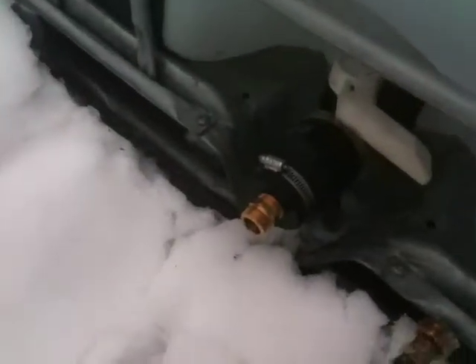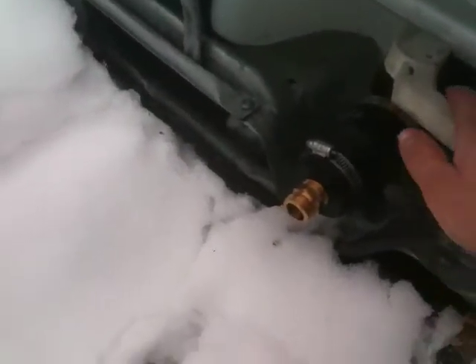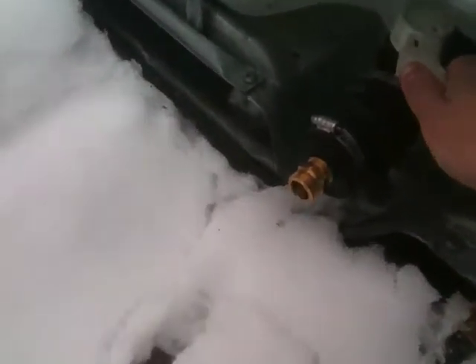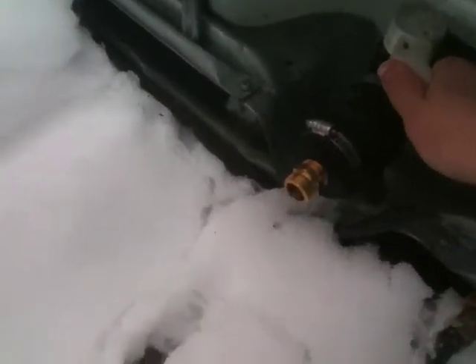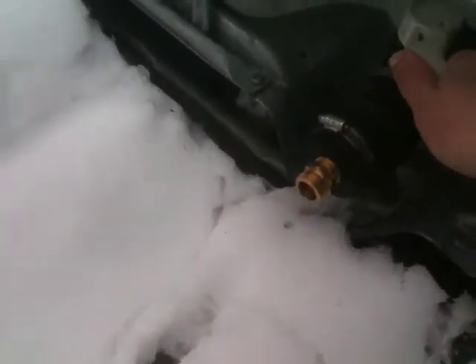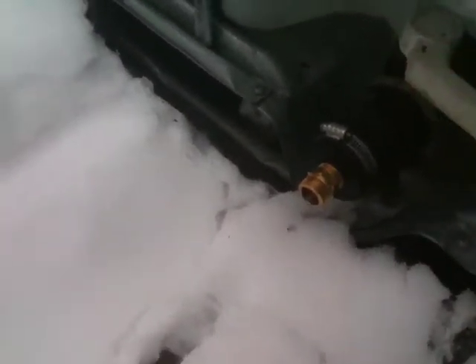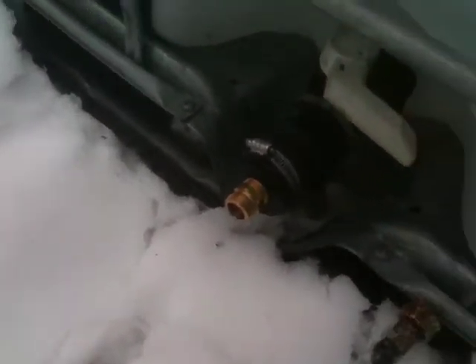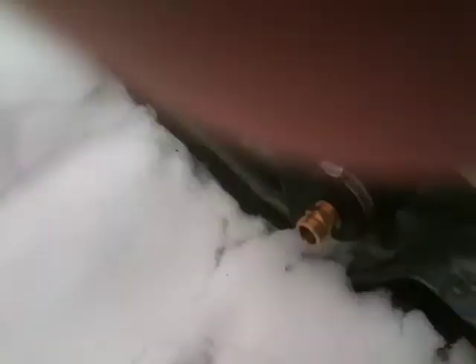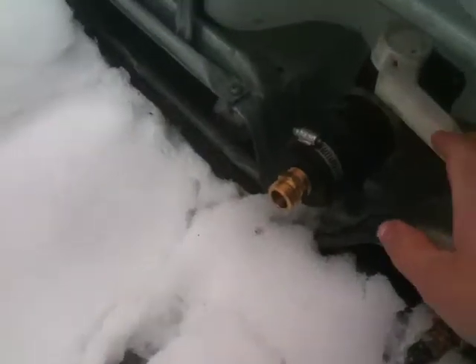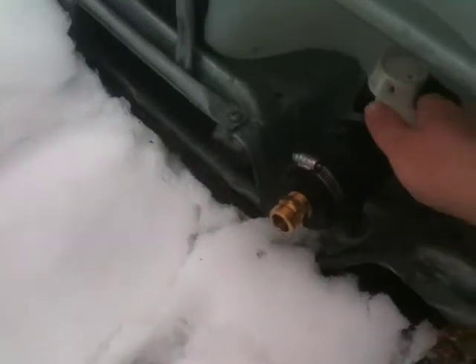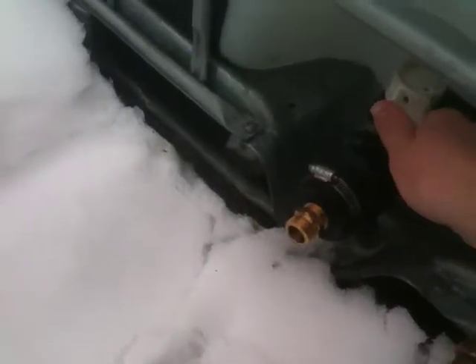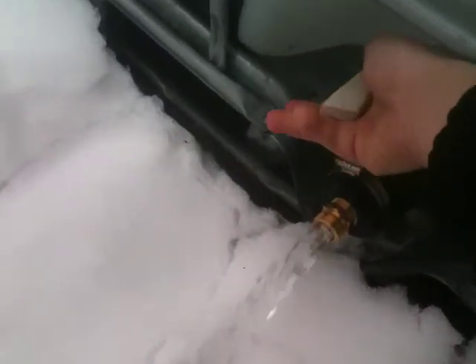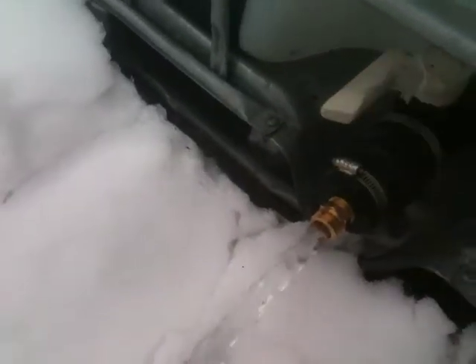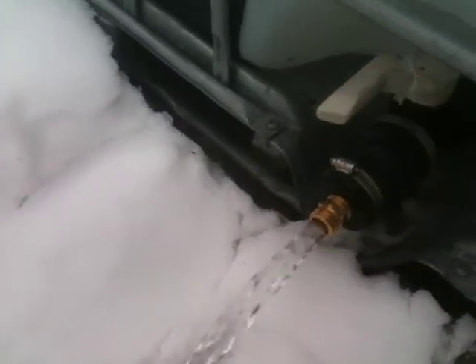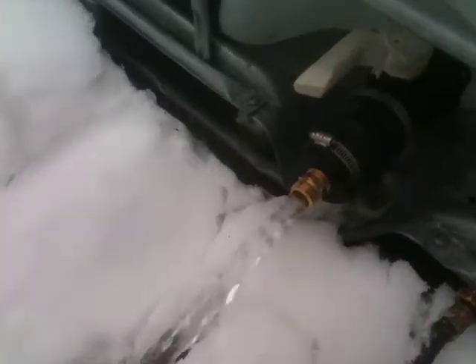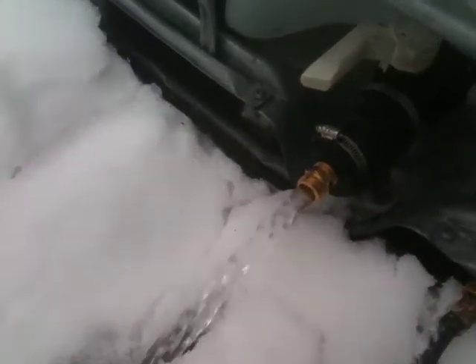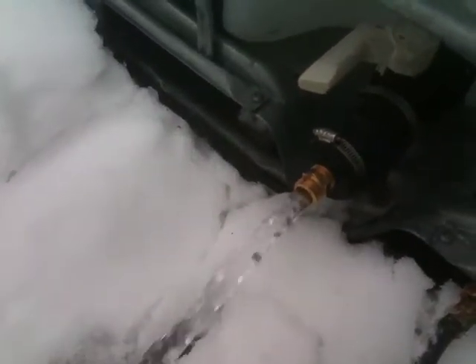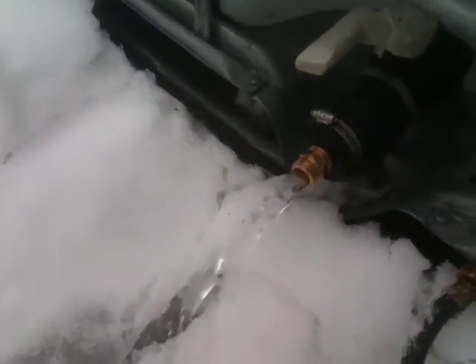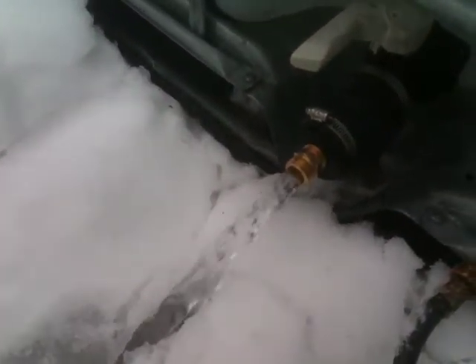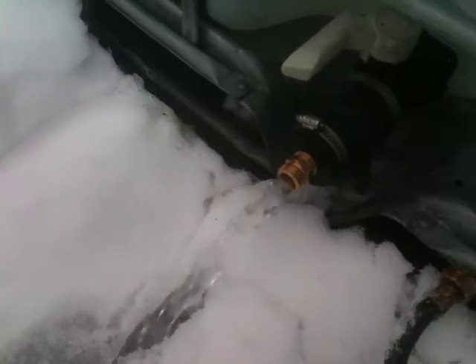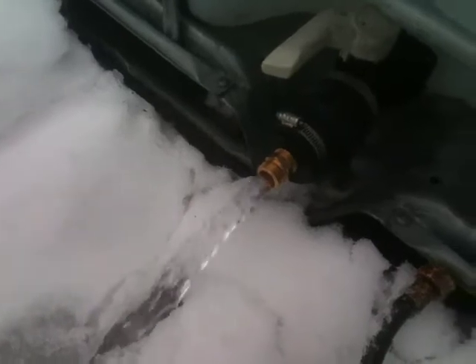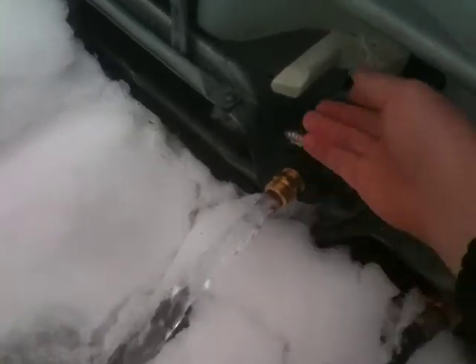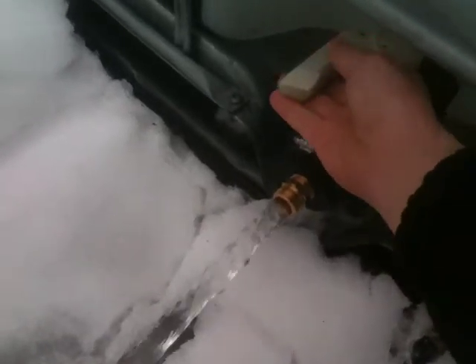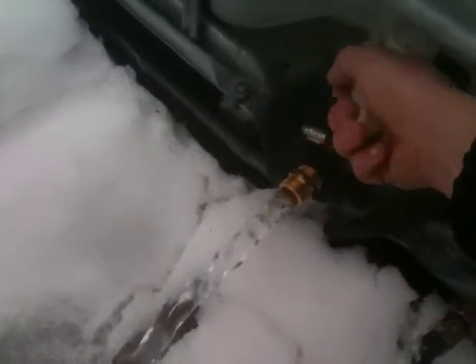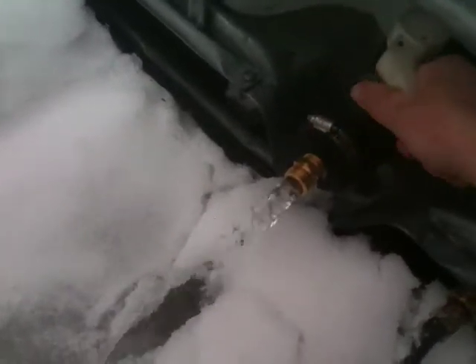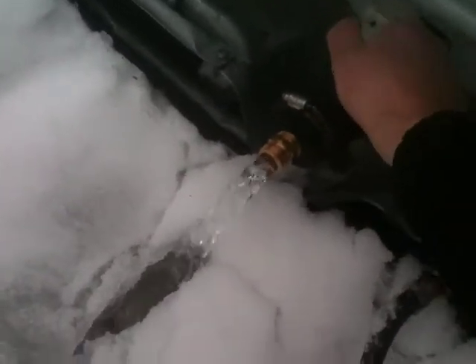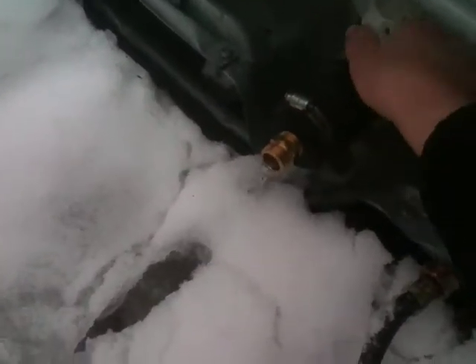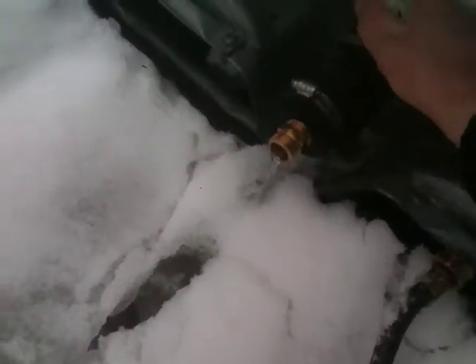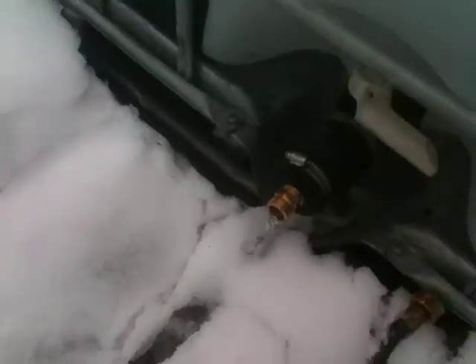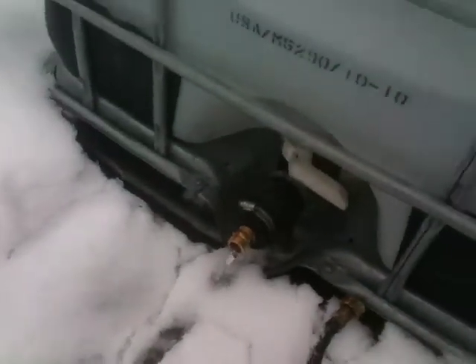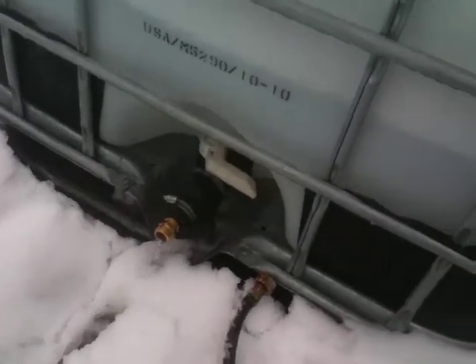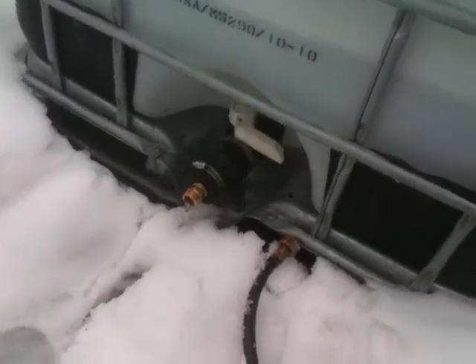I don't know if you can see this — it's kind of dark, sorry about the shakes. There's a pretty good flow, so we're definitely getting some water, which is good. Why not use the natural water to clean the tanks out?